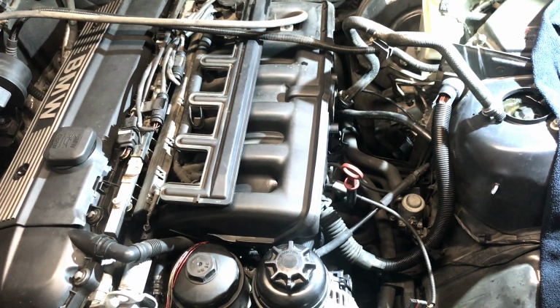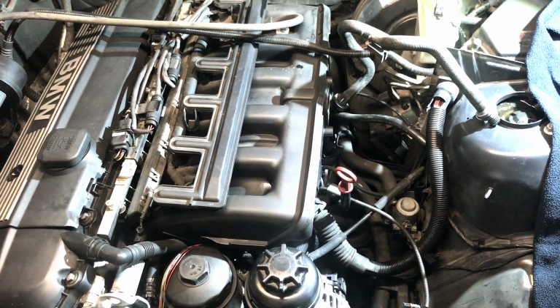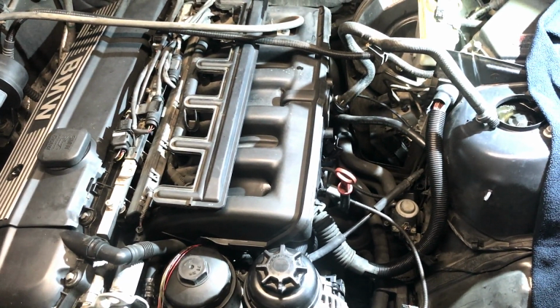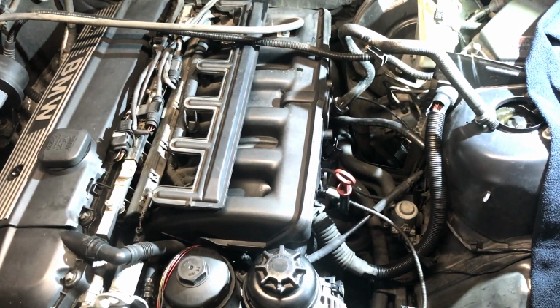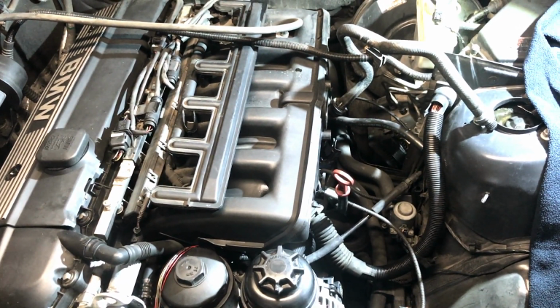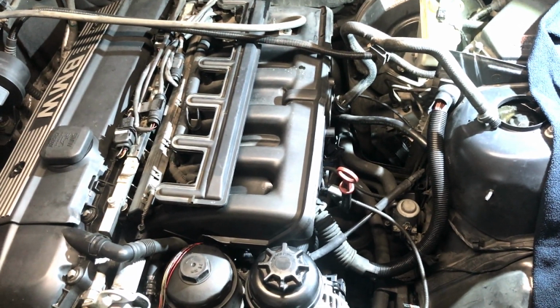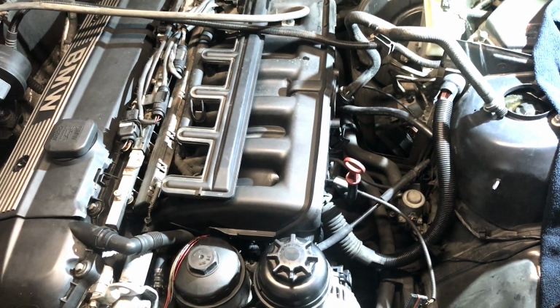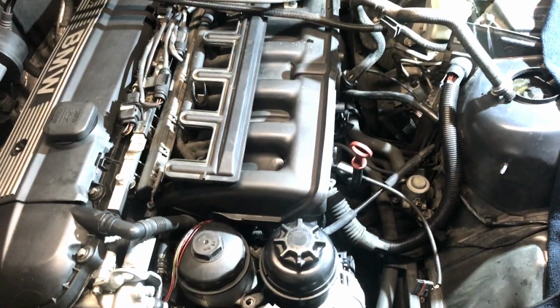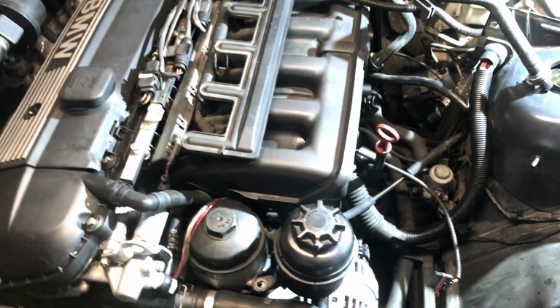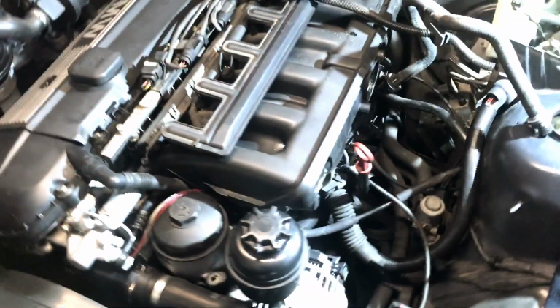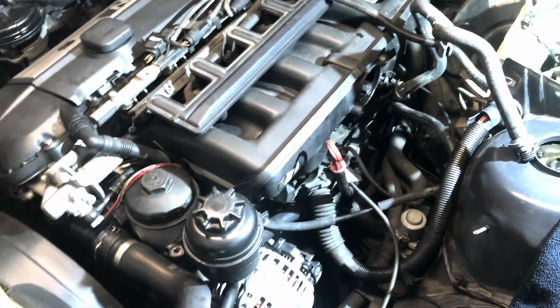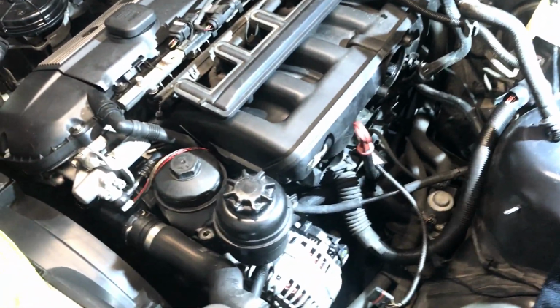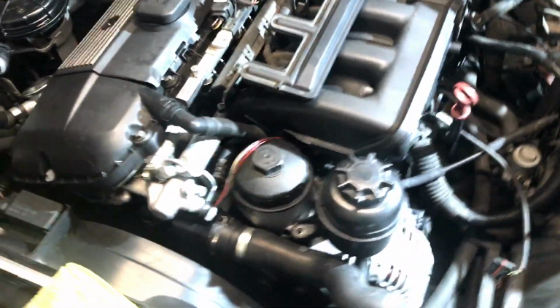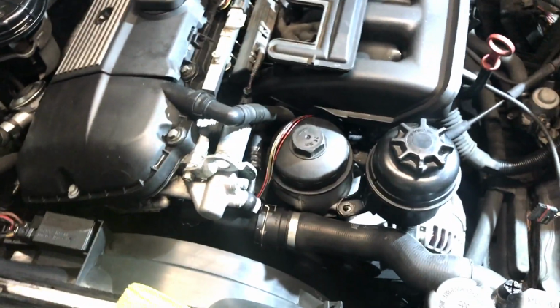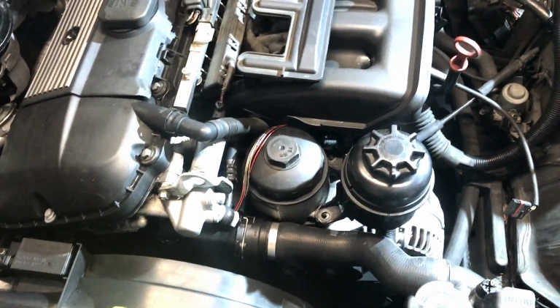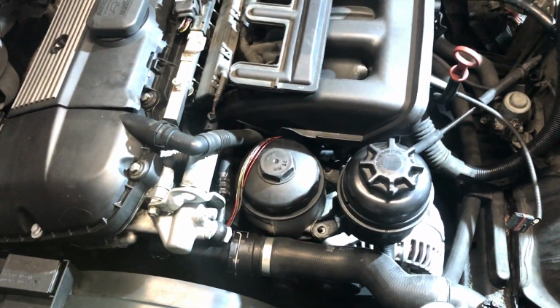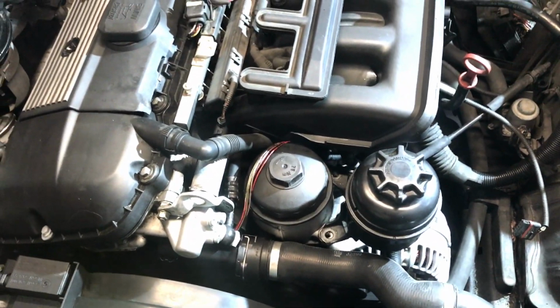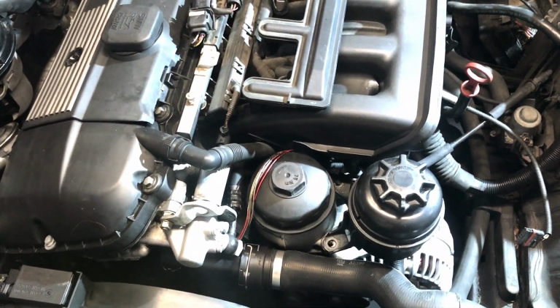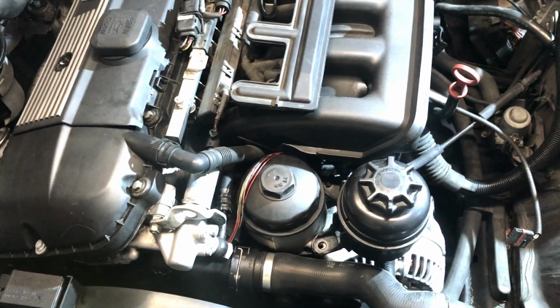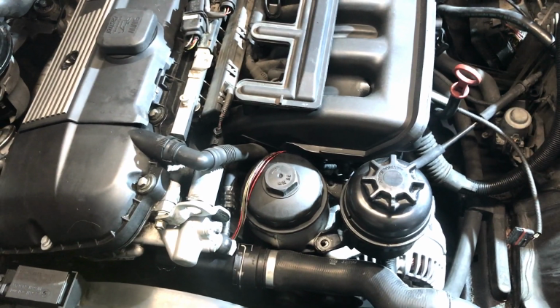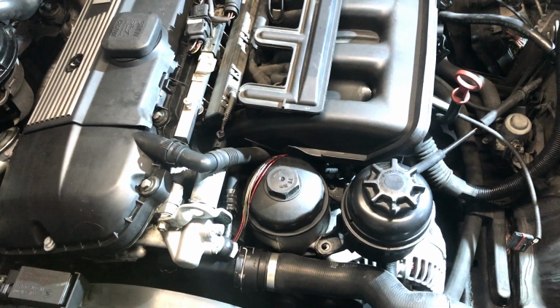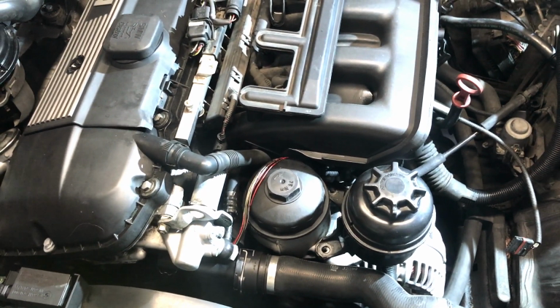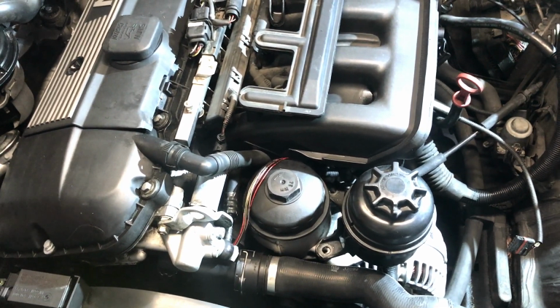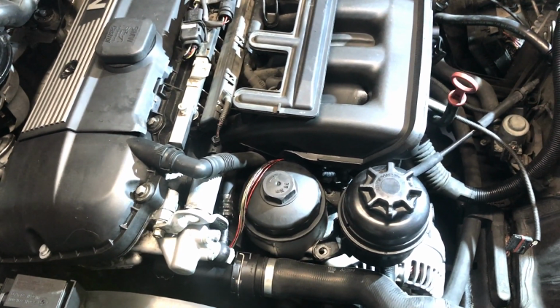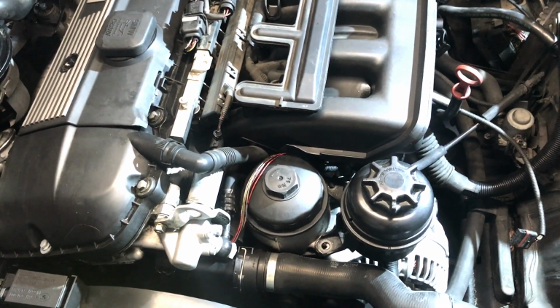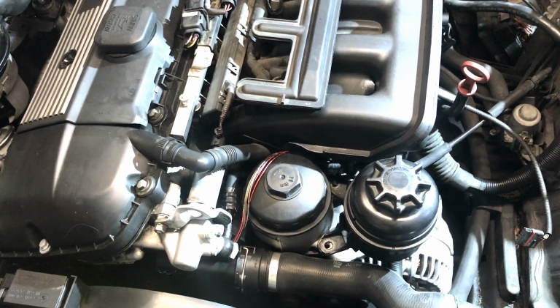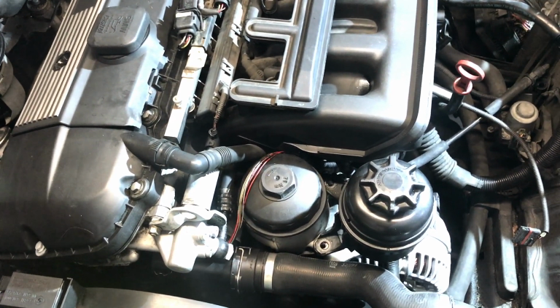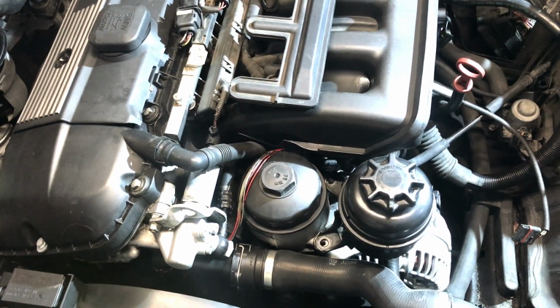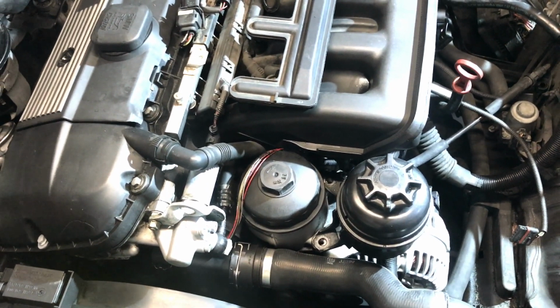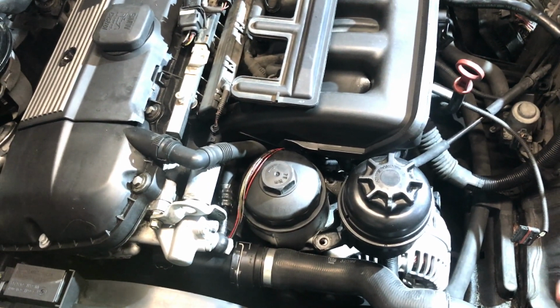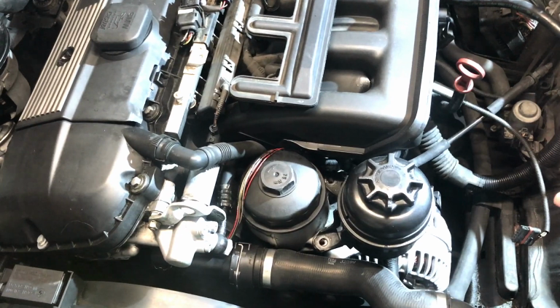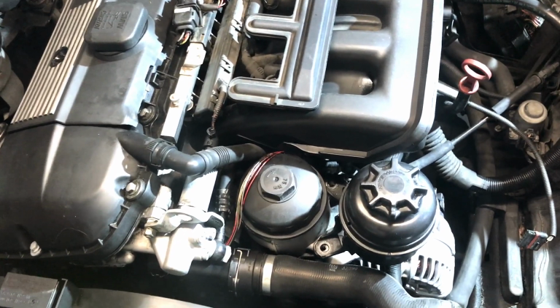We're working today on a 2002 BMW 3 Series, oldie but a goodie. This one had a leak in a weird spot. It is common on higher mileage cars - this thing has over 200,000 miles, and that's usually when it happens, around 200,000 miles.